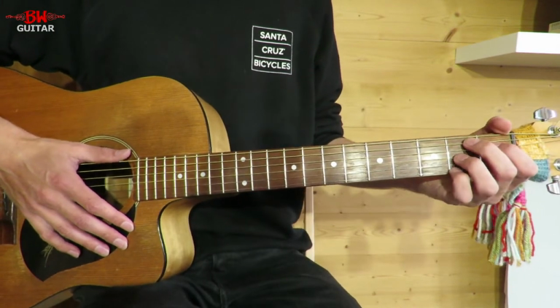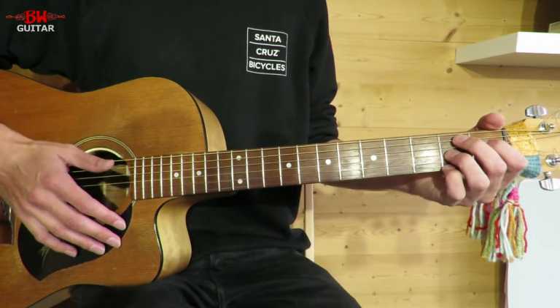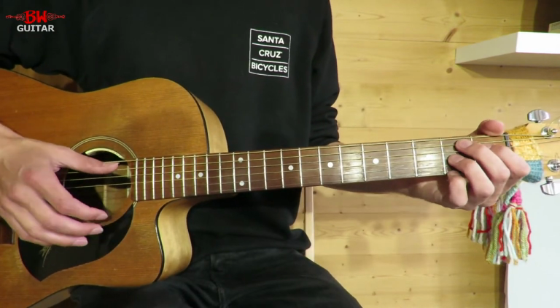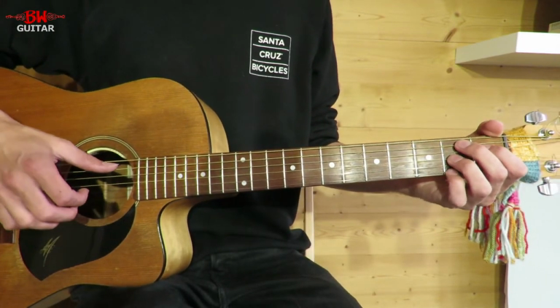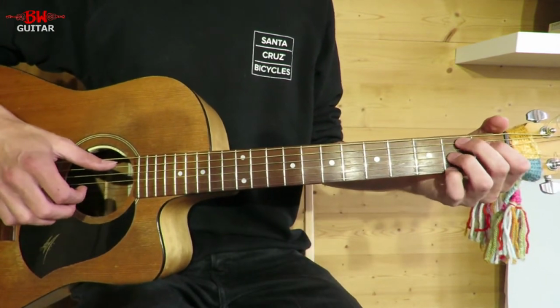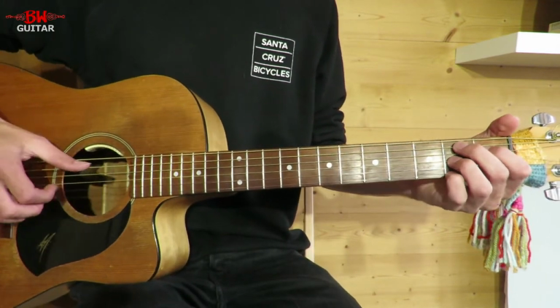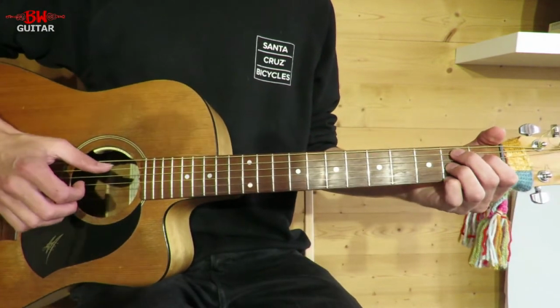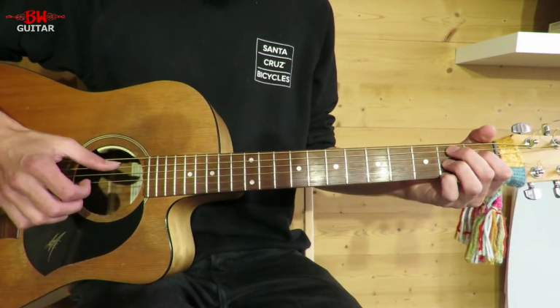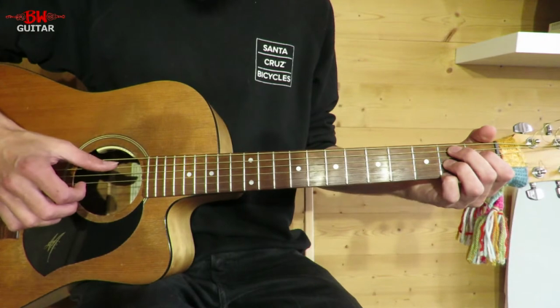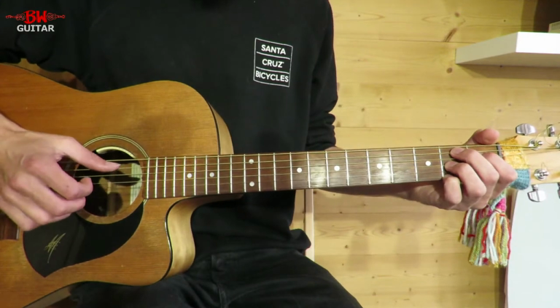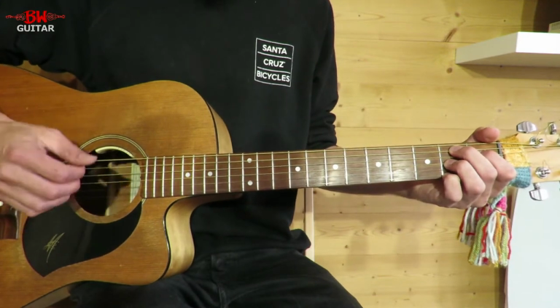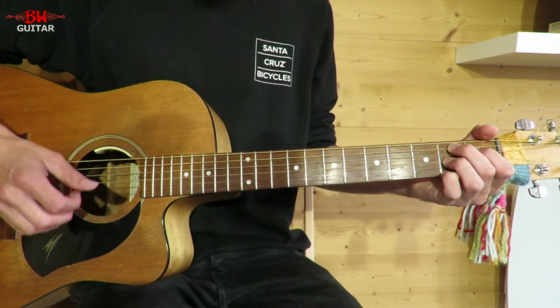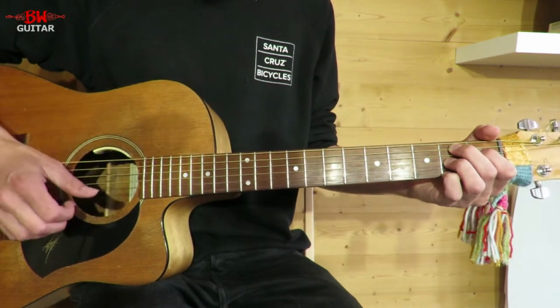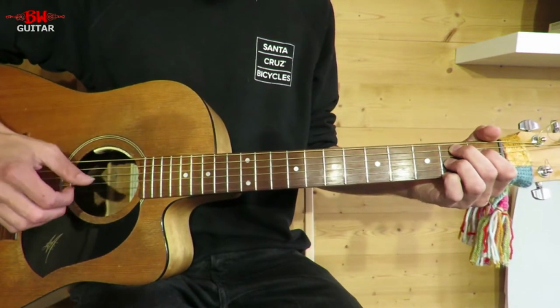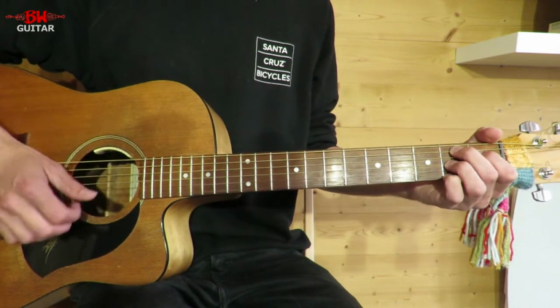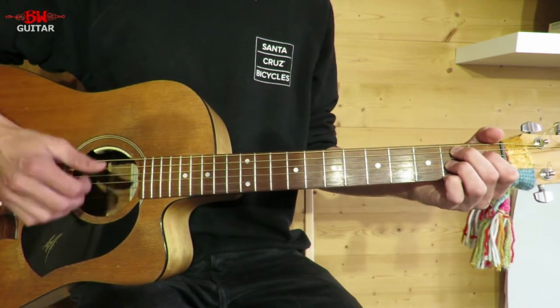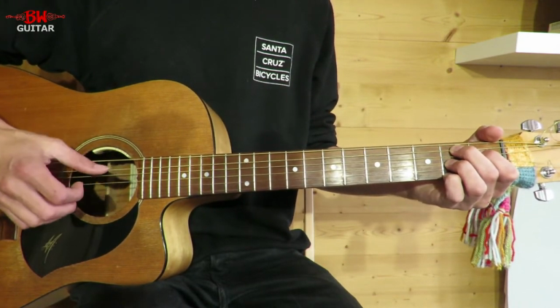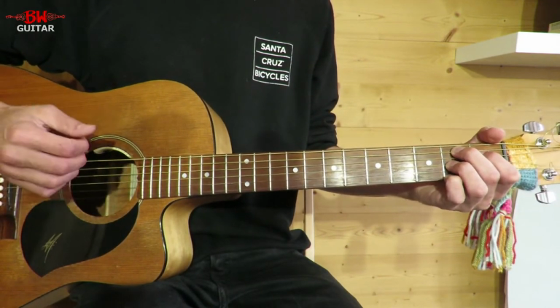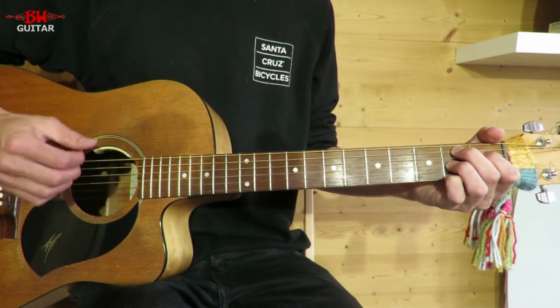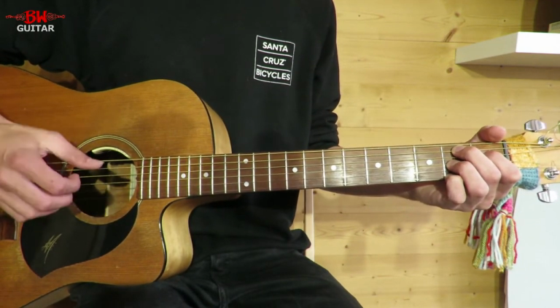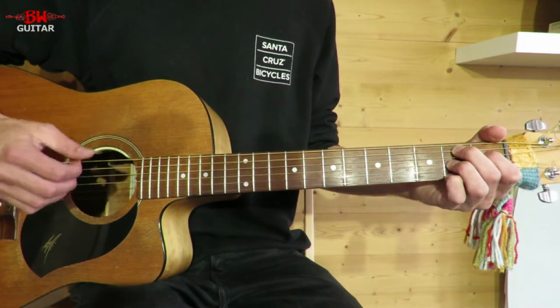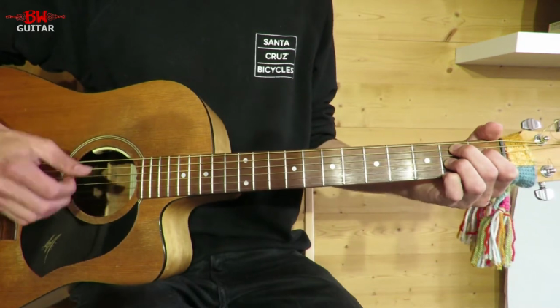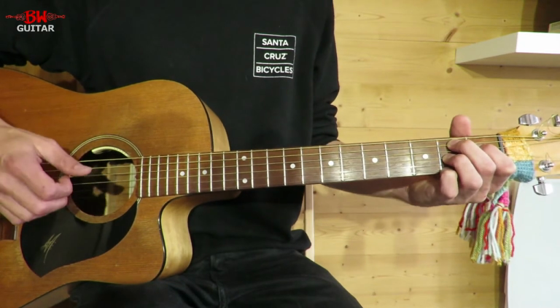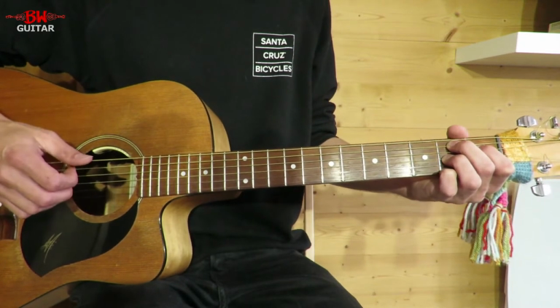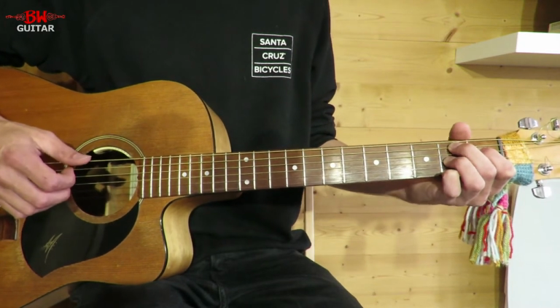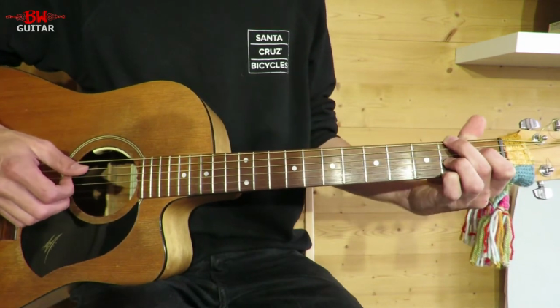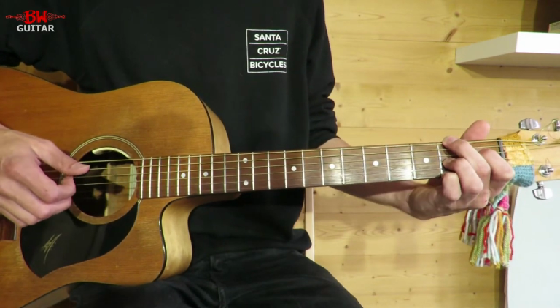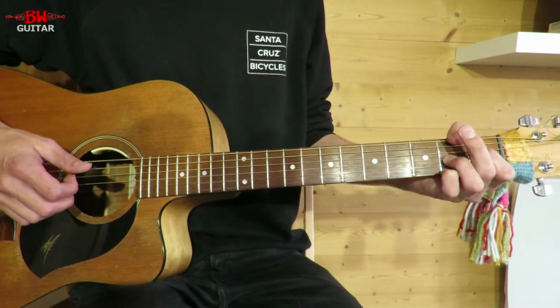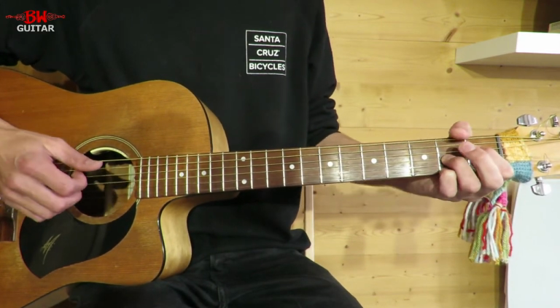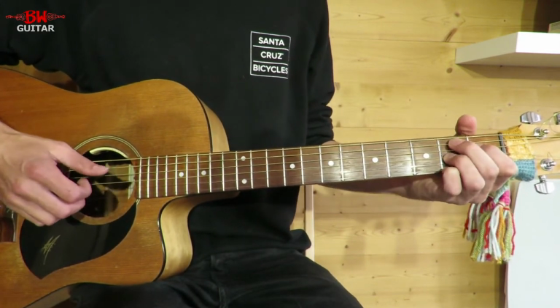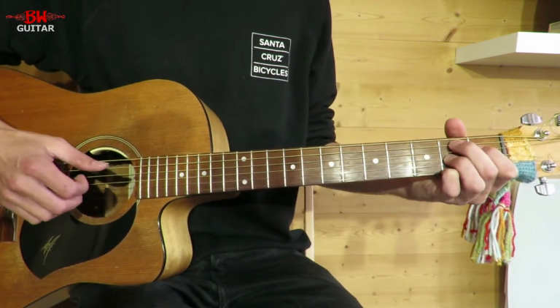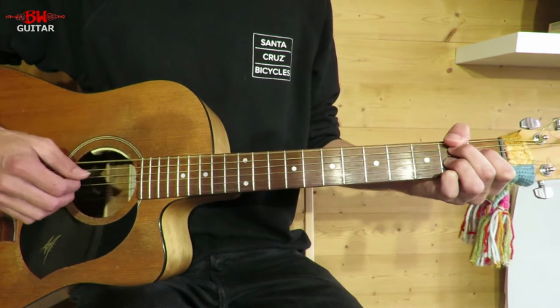For the intro he plays four bars of B7 and just occasionally moves between the A string and the D string for some bass notes. You could also play the F sharp, either with your middle finger coming across or your thumb, if you wanted to get that note in.